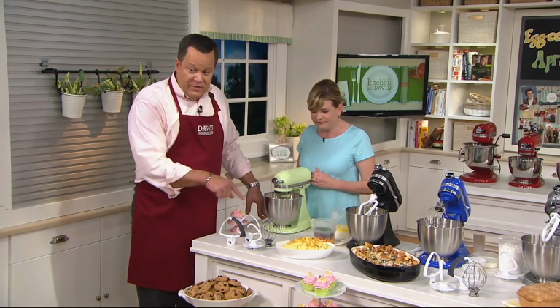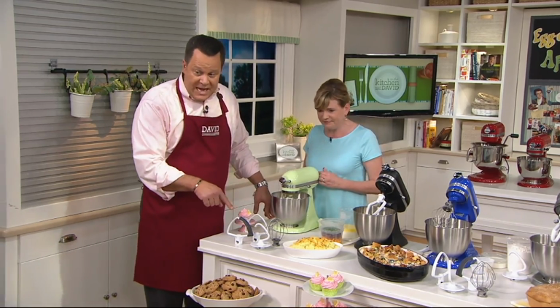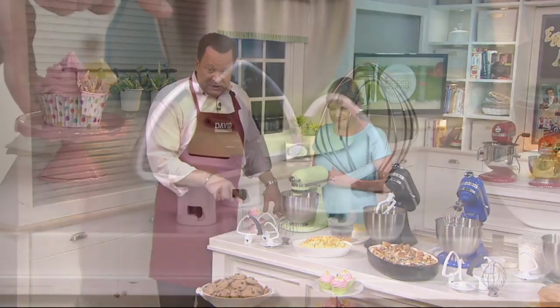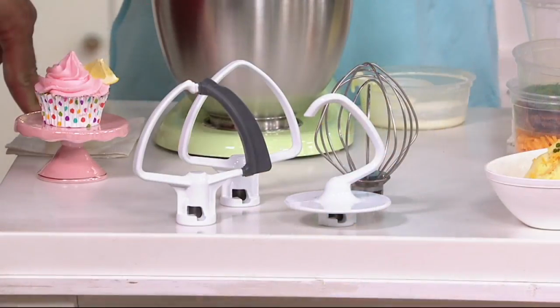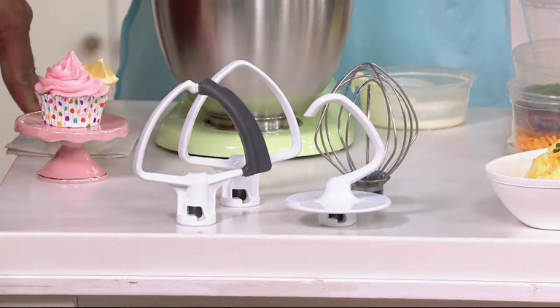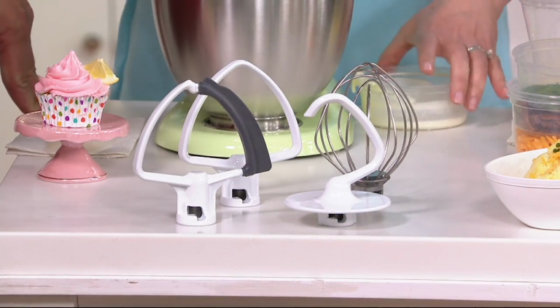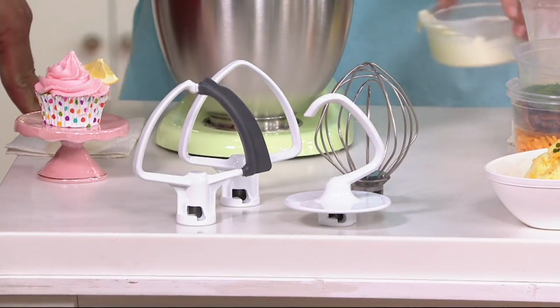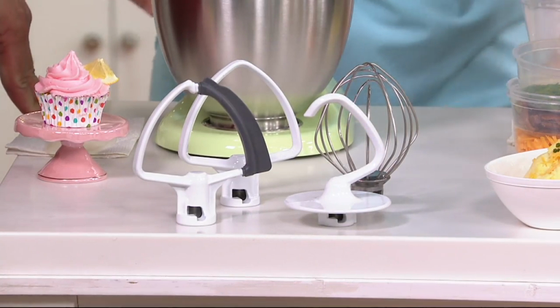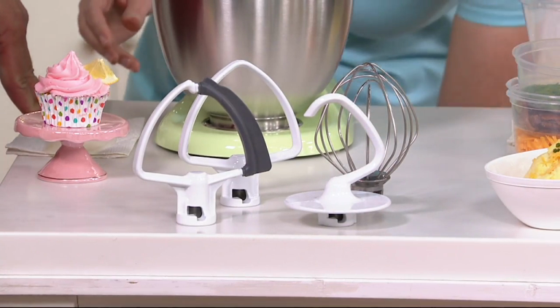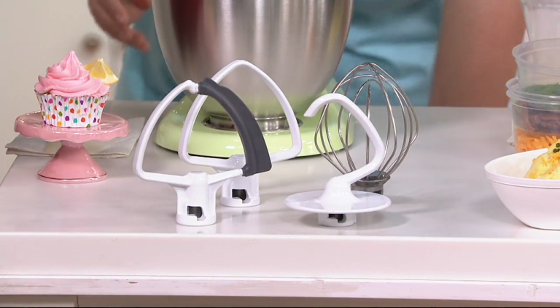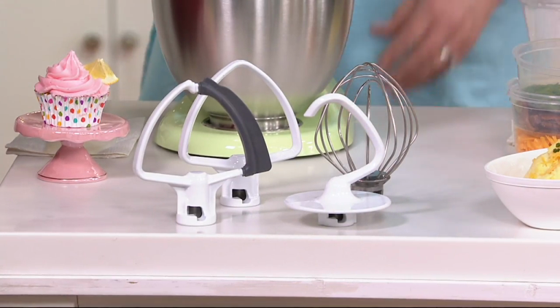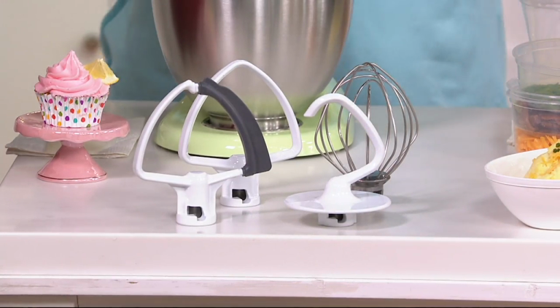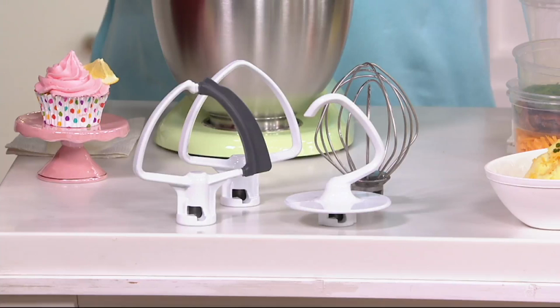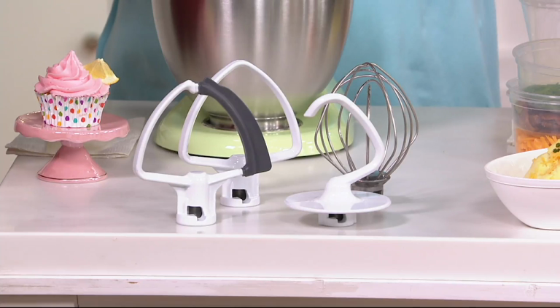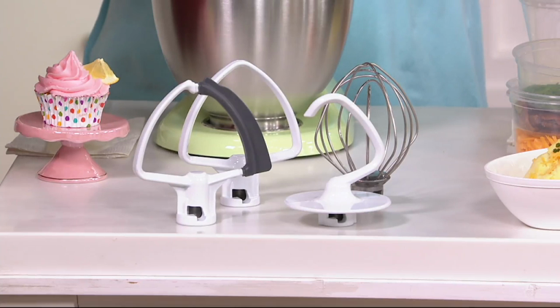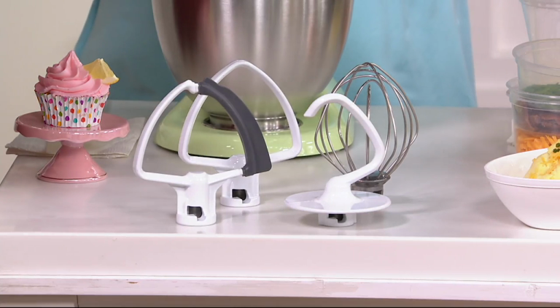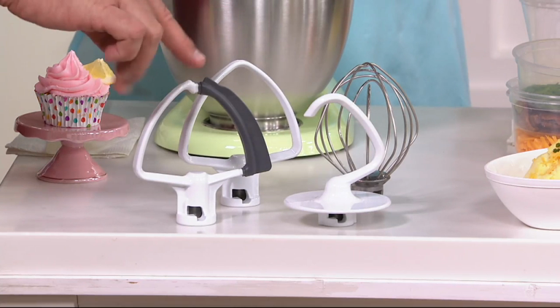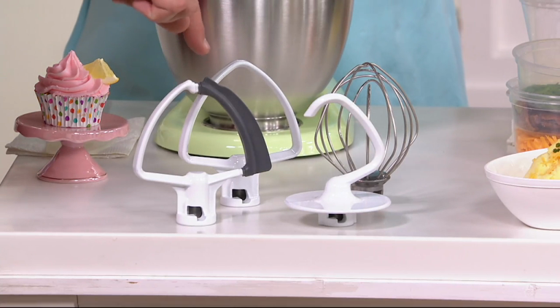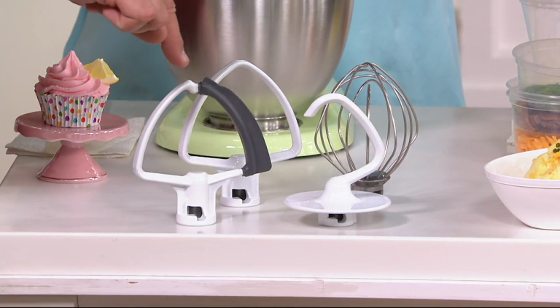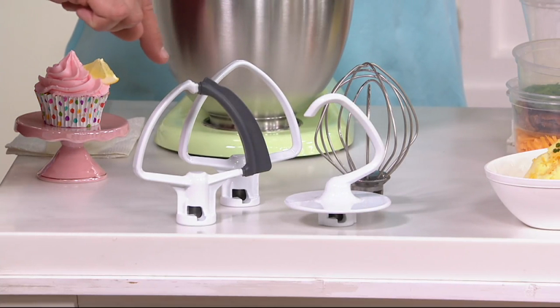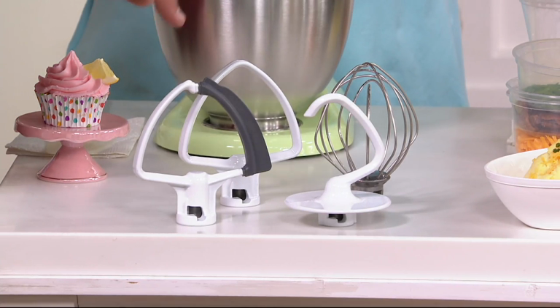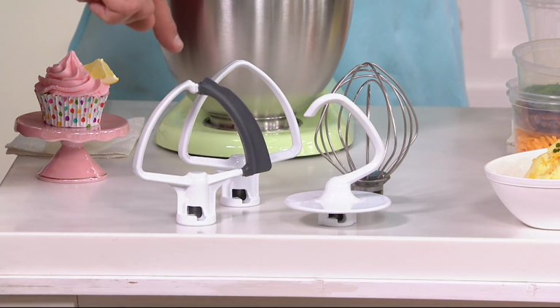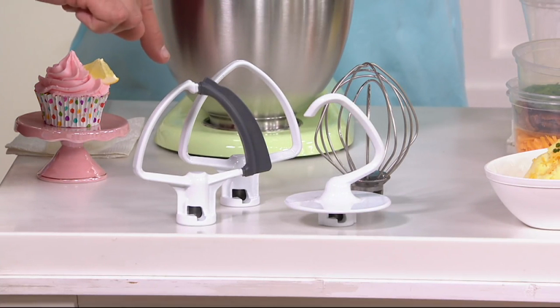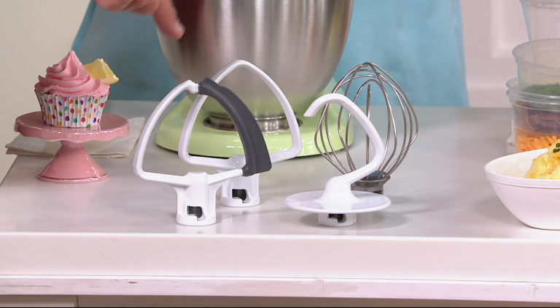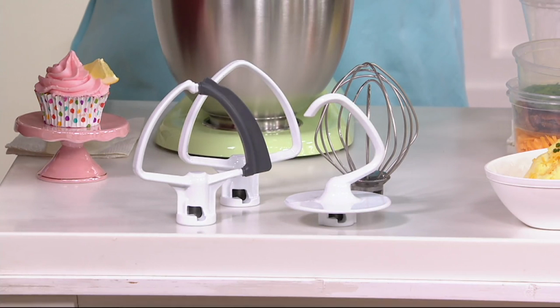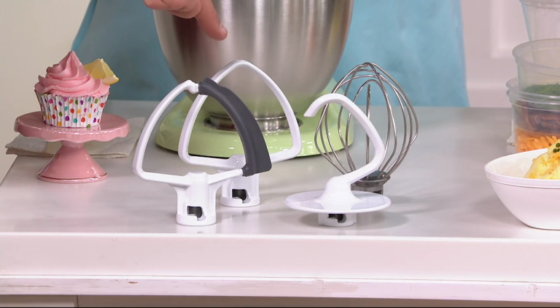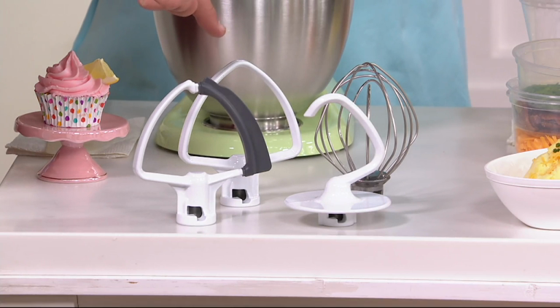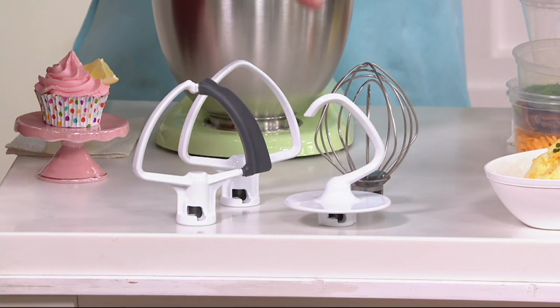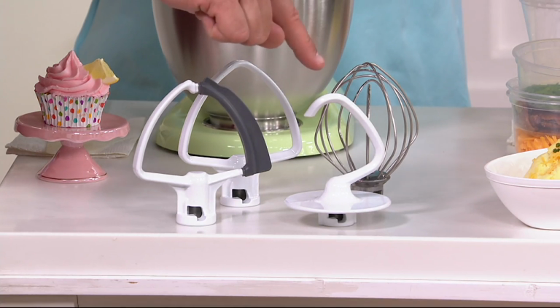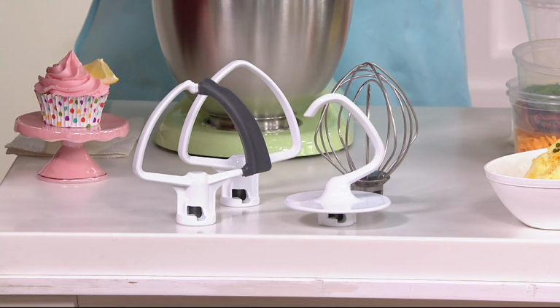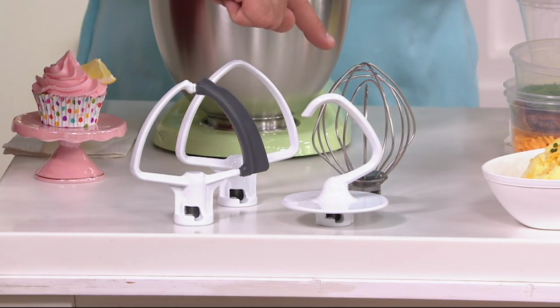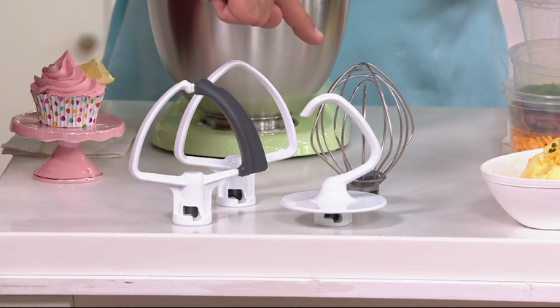These attachments are uniquely designed for the mini. If you have one of the larger mixers, those attachments don't work on this one. We've got the flex edge beater in the mini size, the flat beater, the dough hook, and the wire whip.